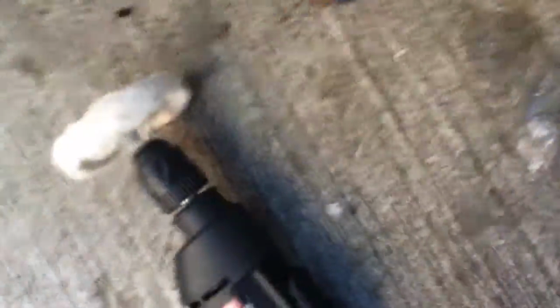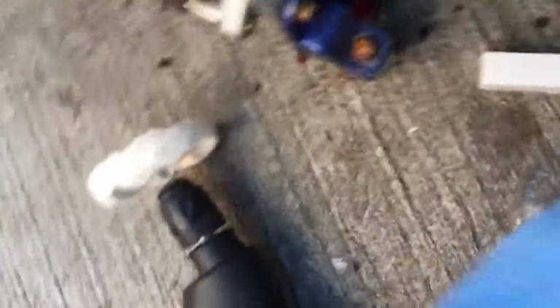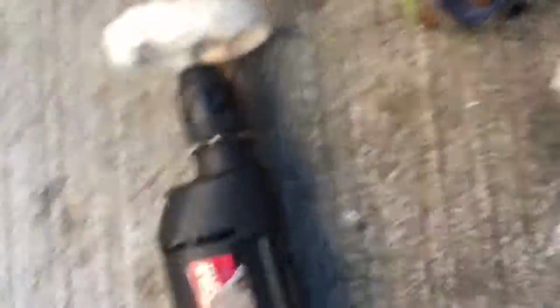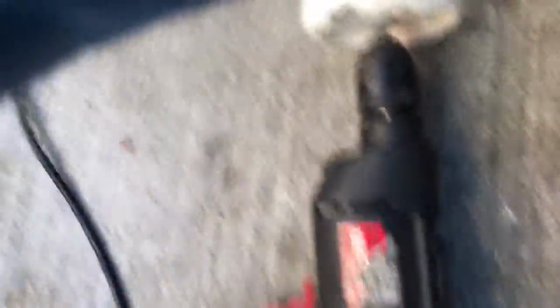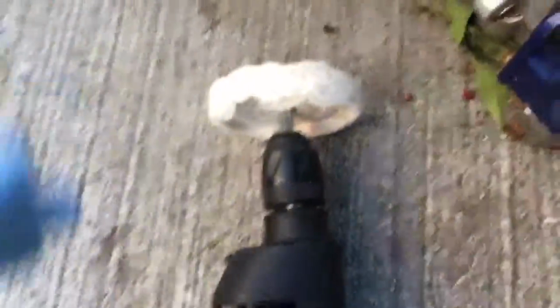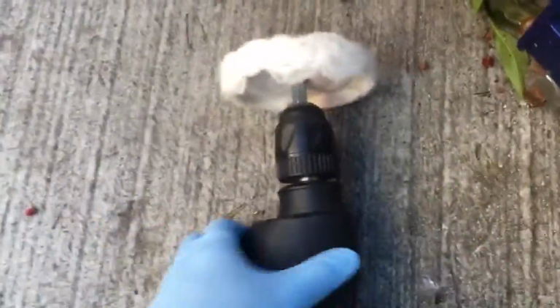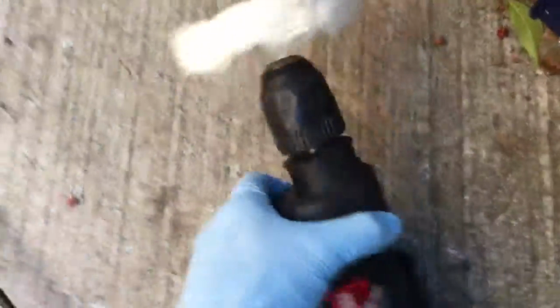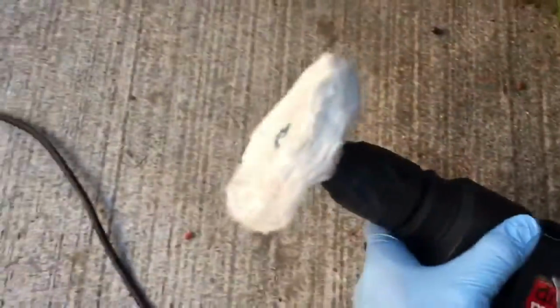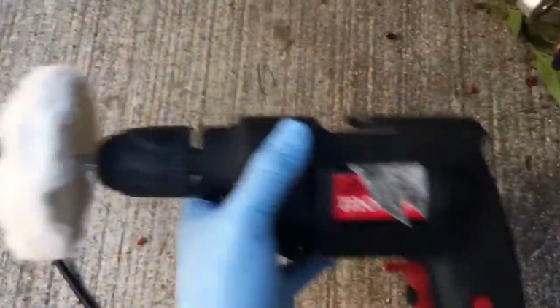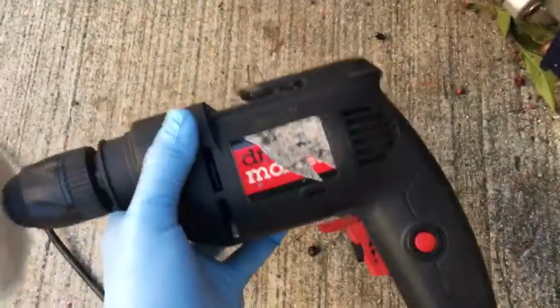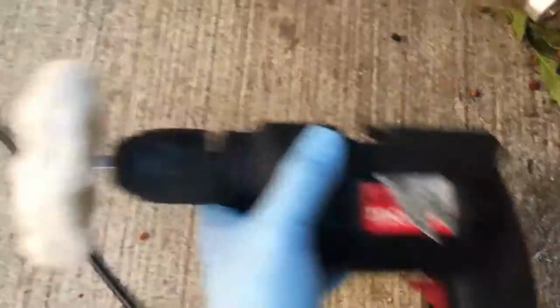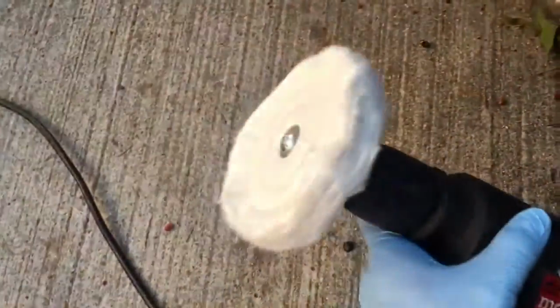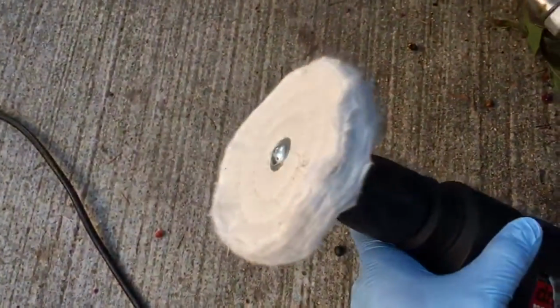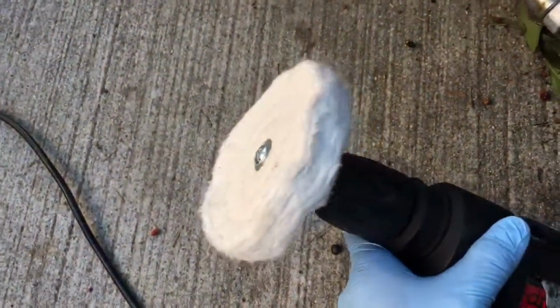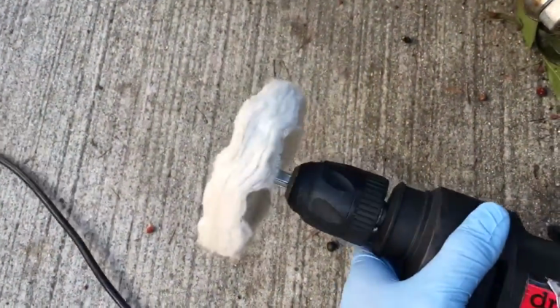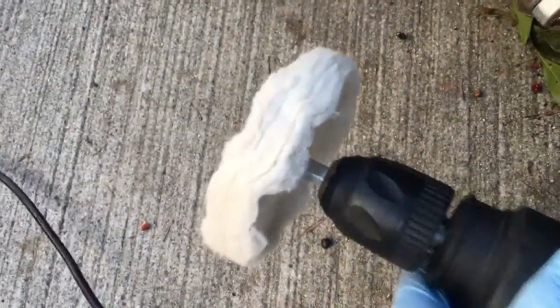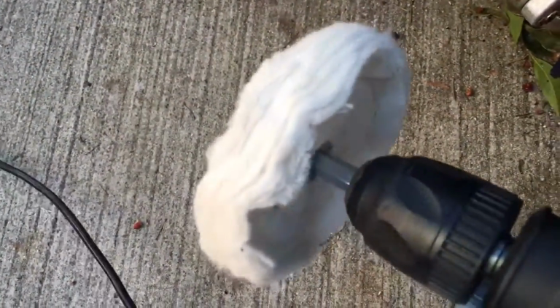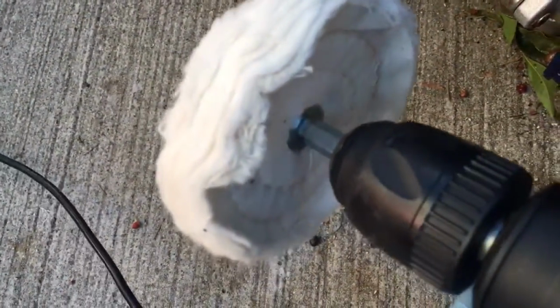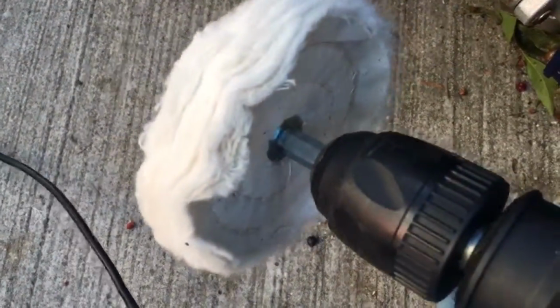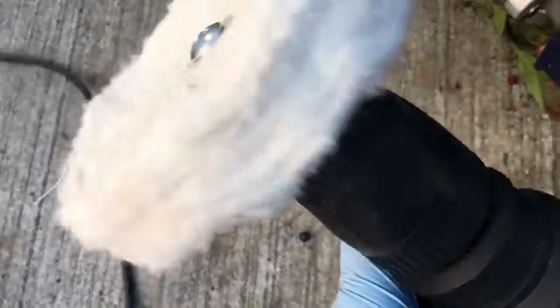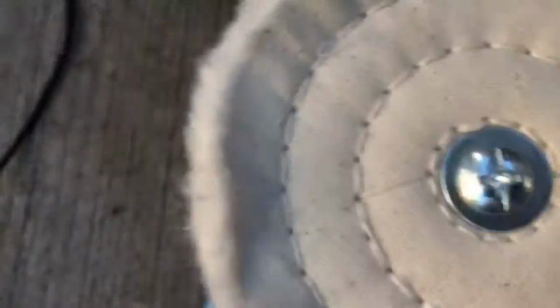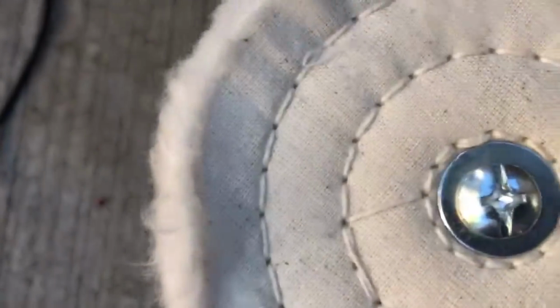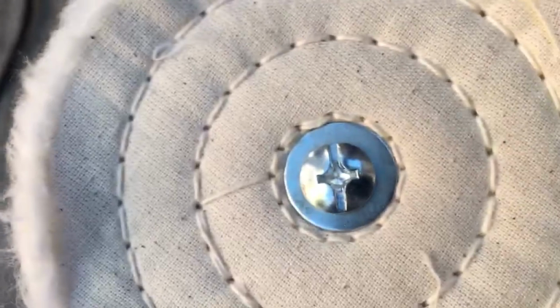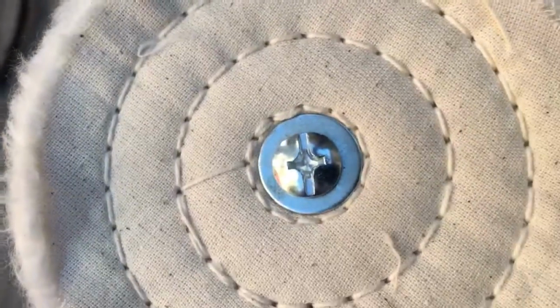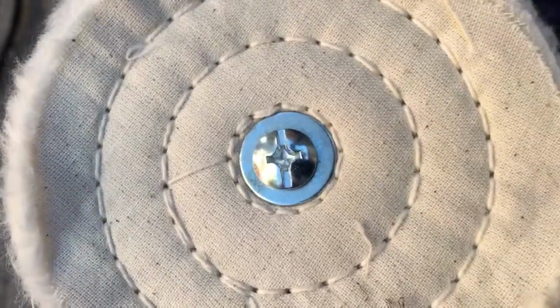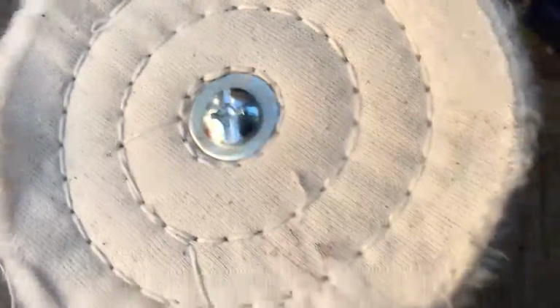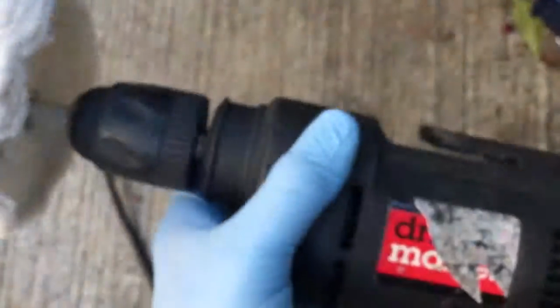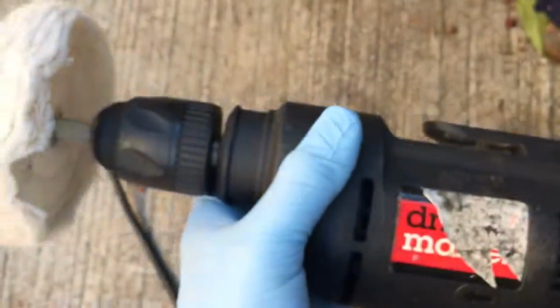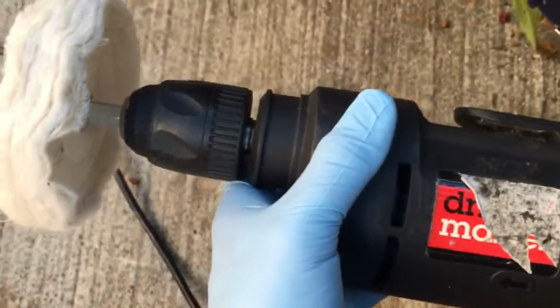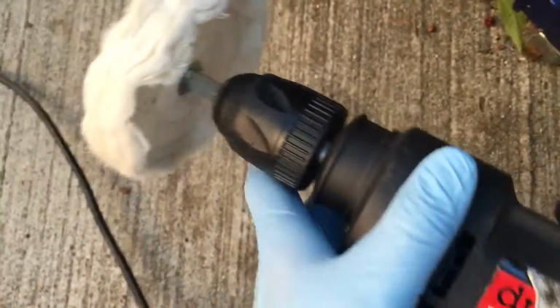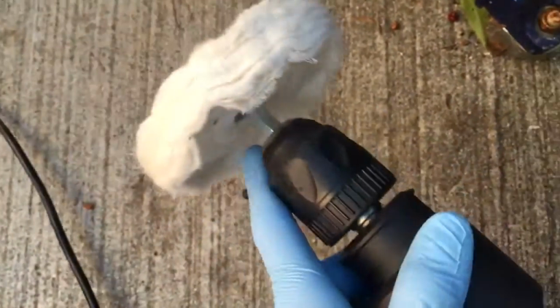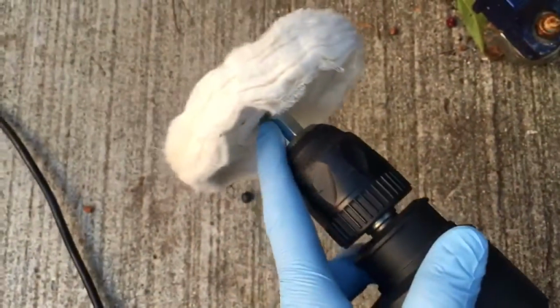I set my polishing wheel on my drill and got it in there. You can tighten up this screw if you want because this piece is removable.